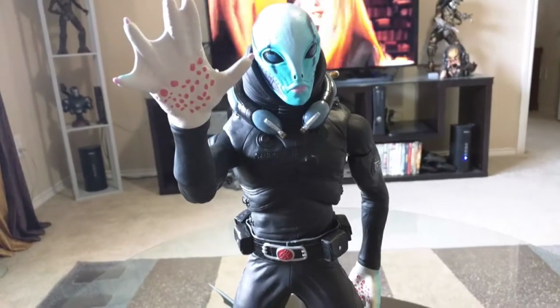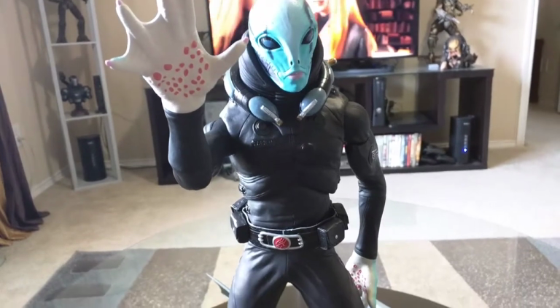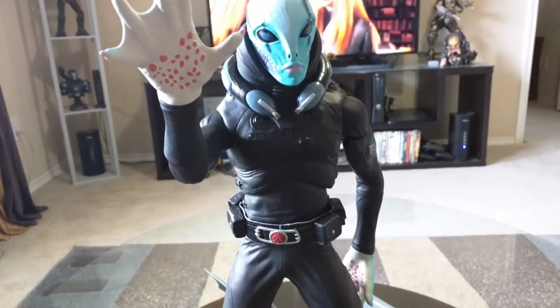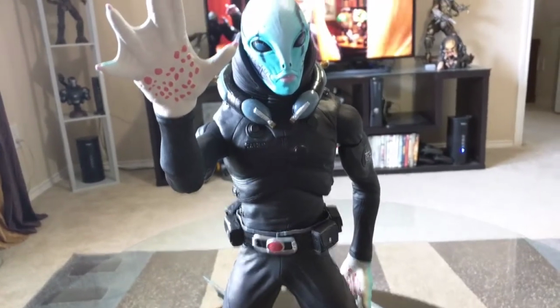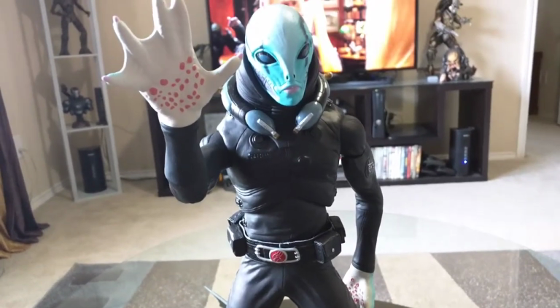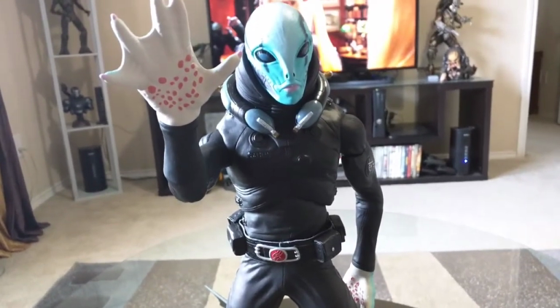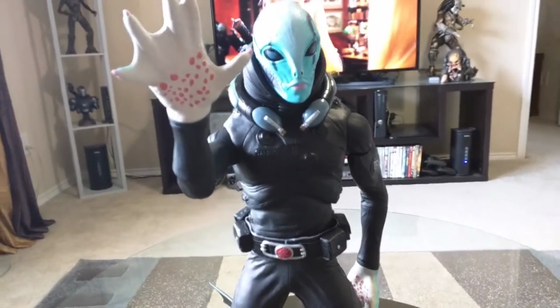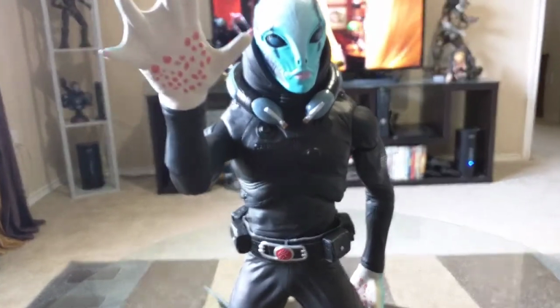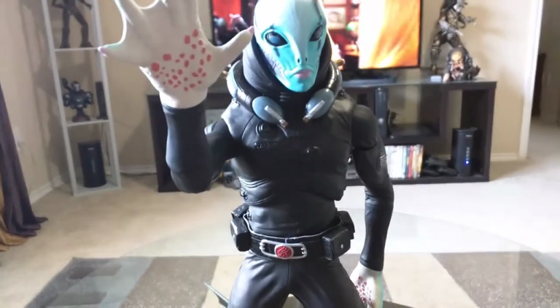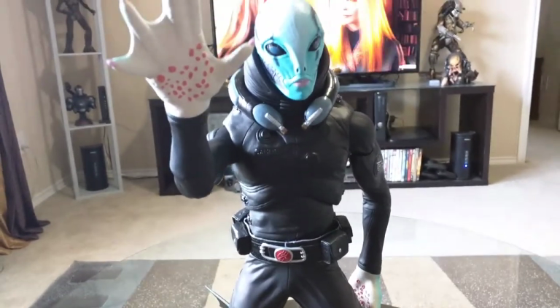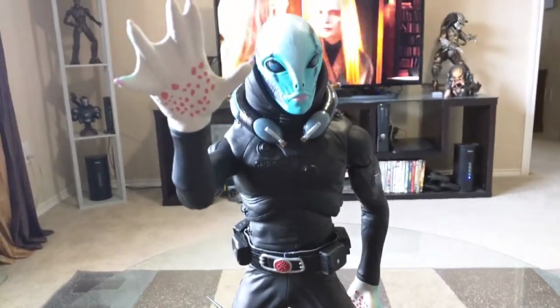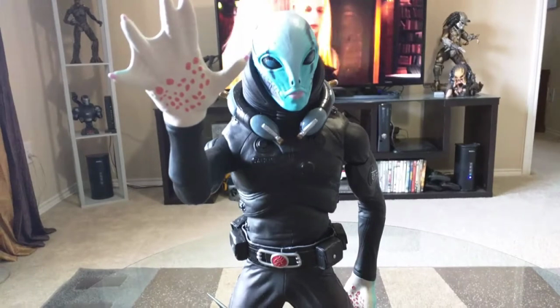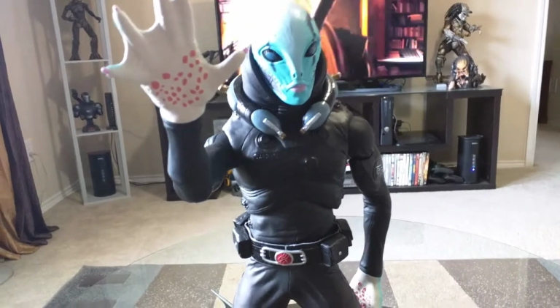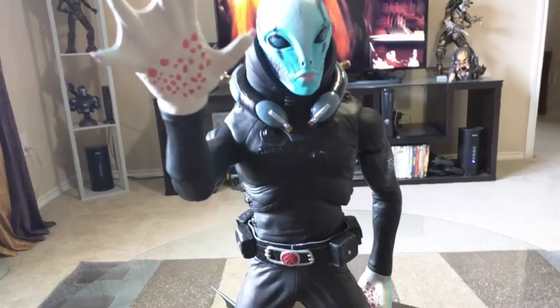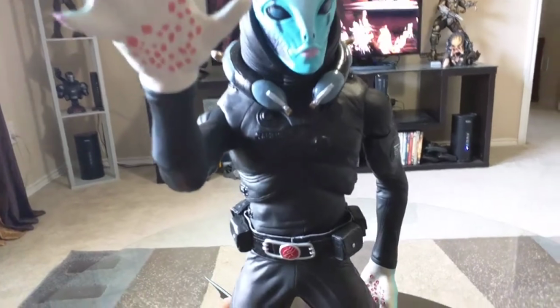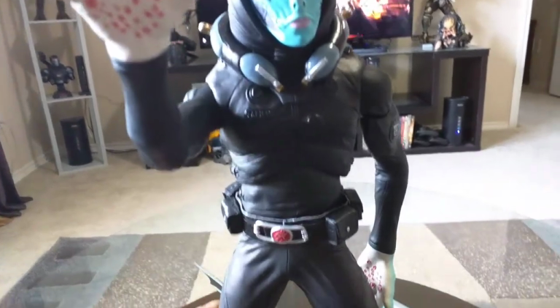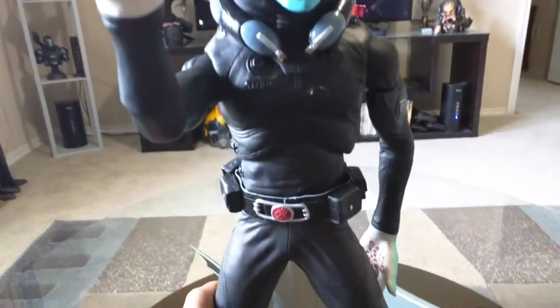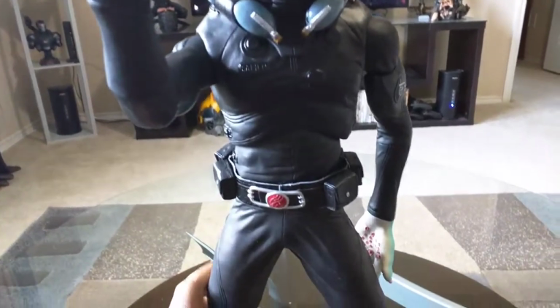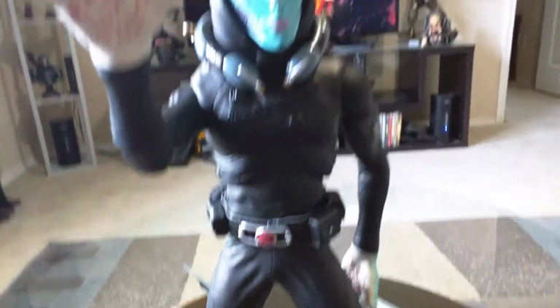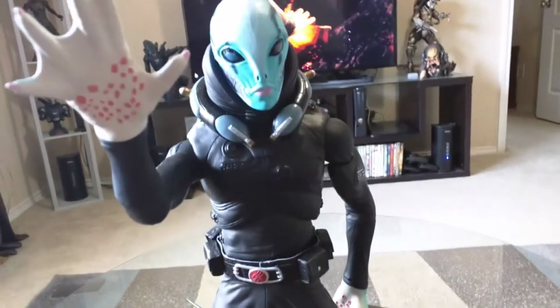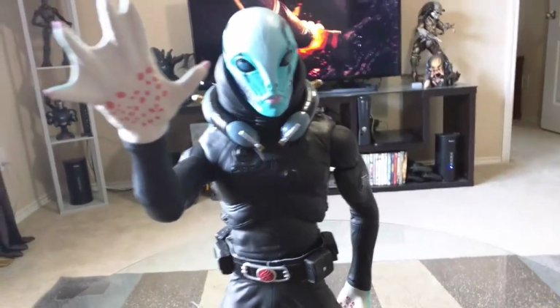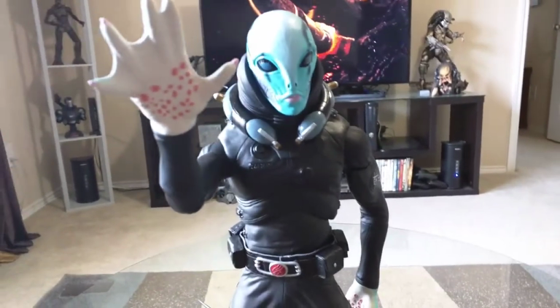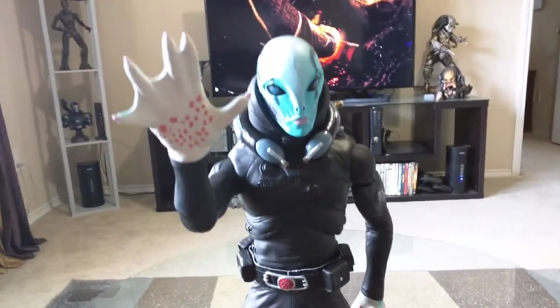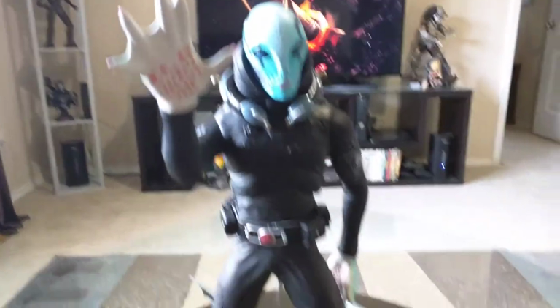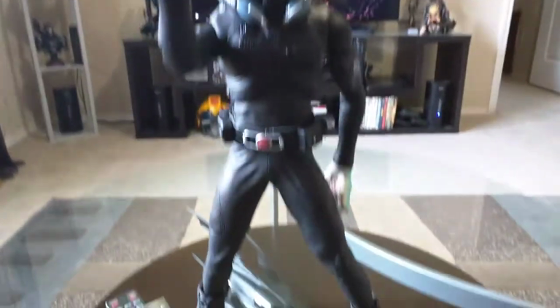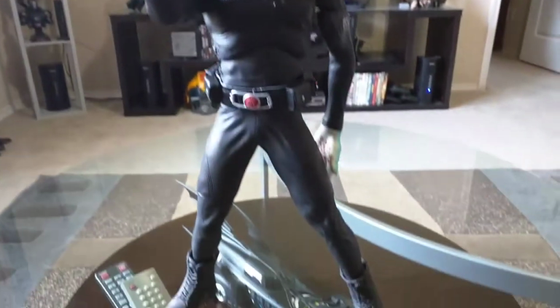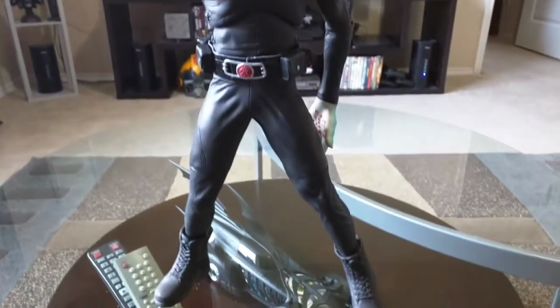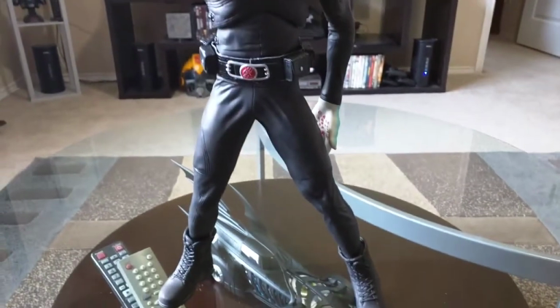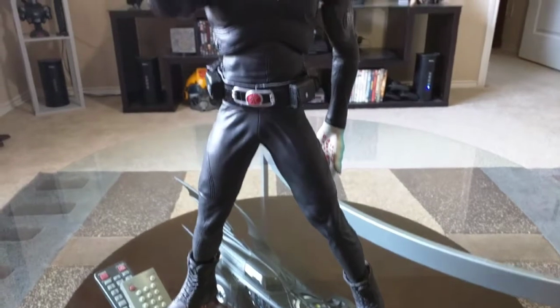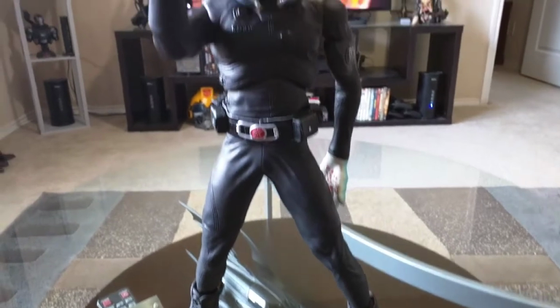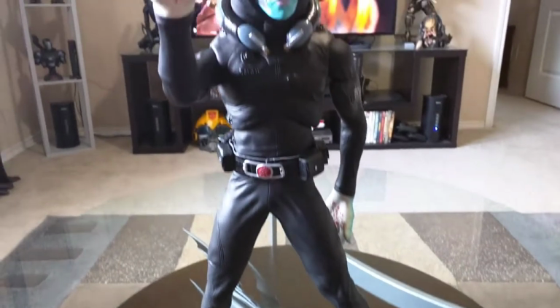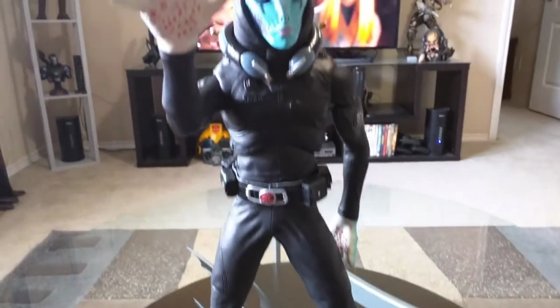This is a quick review of the 18 inch Mezco Abe Sapien Hellboy figure. It's about 18 inches tall.